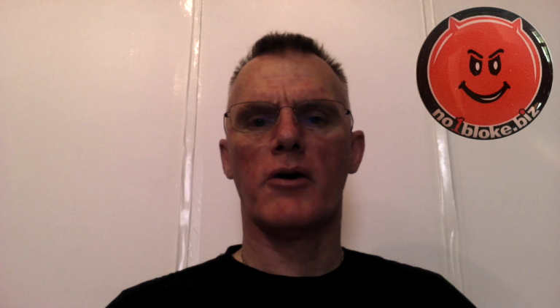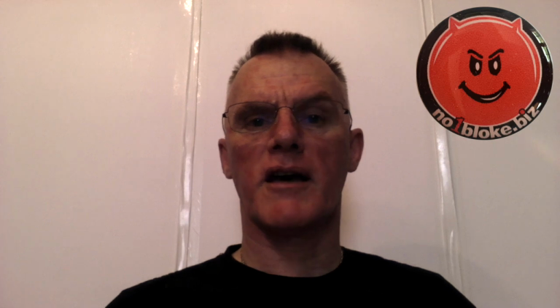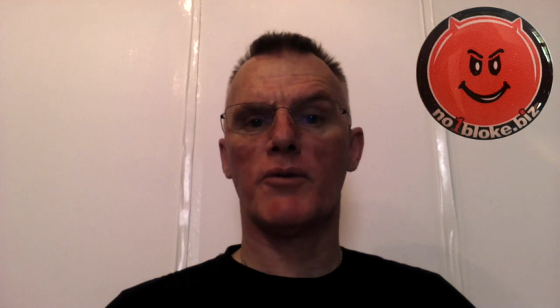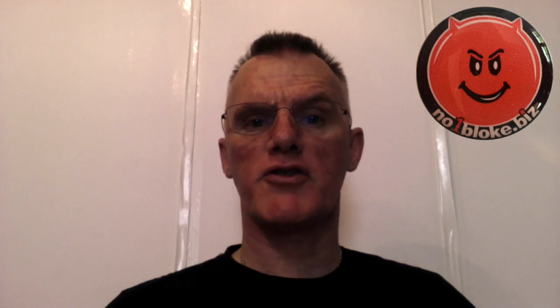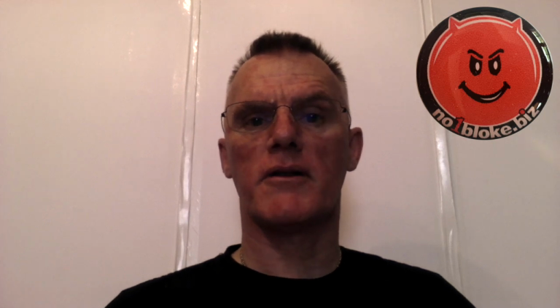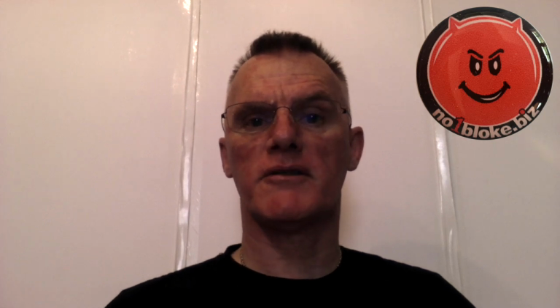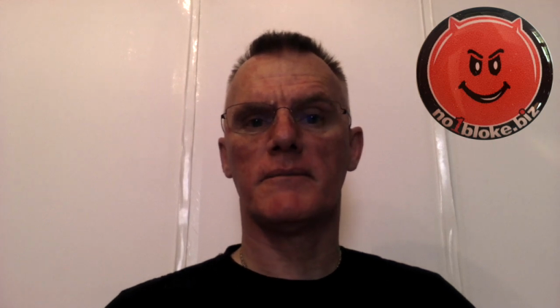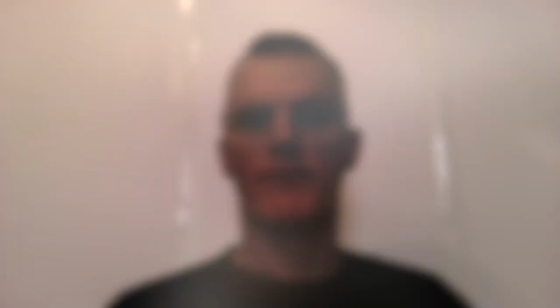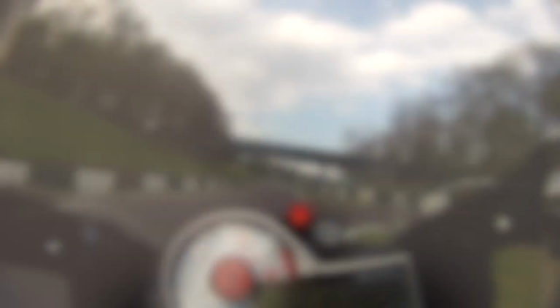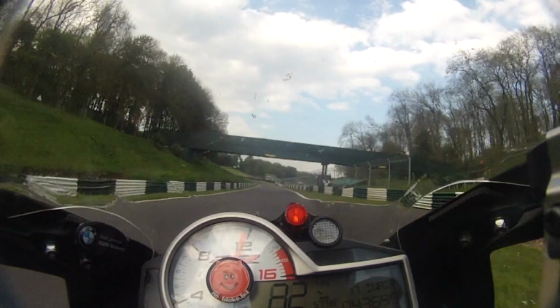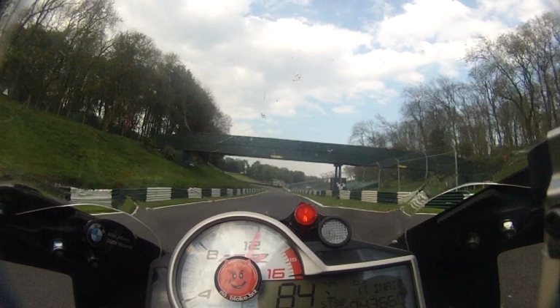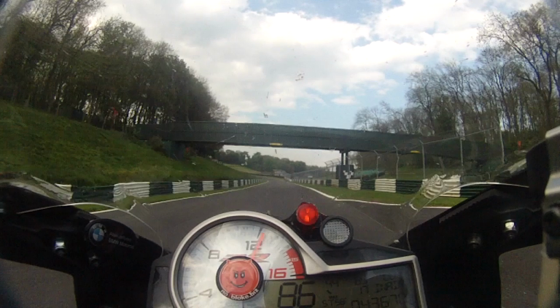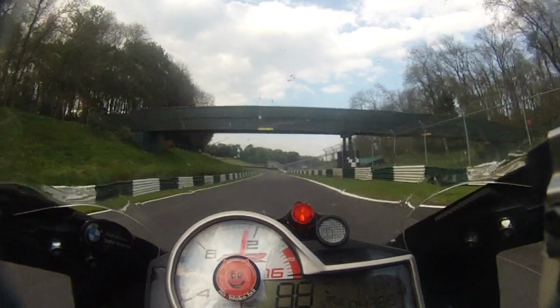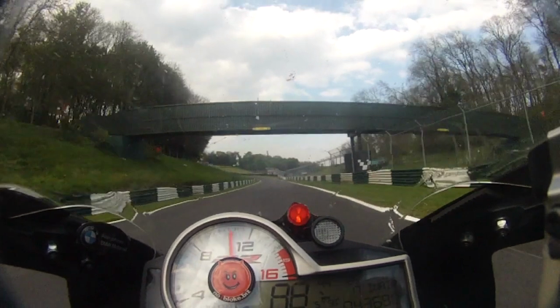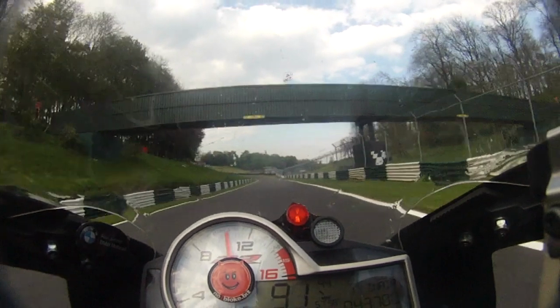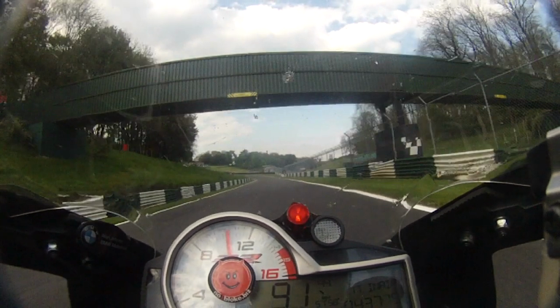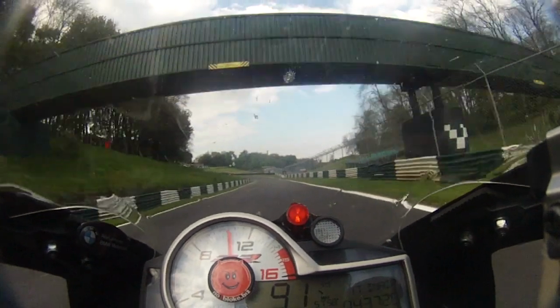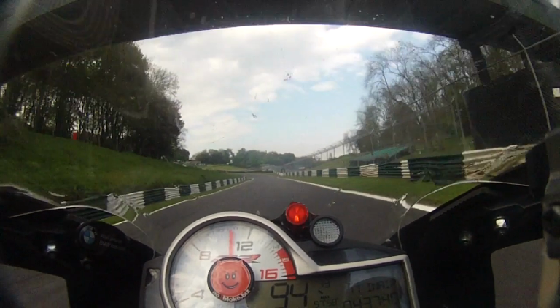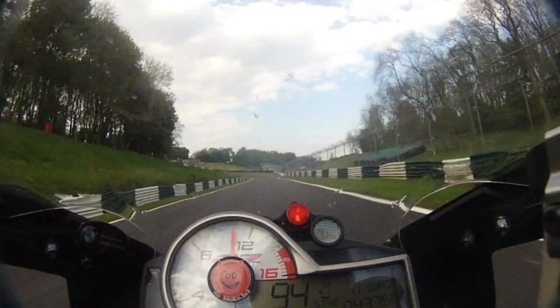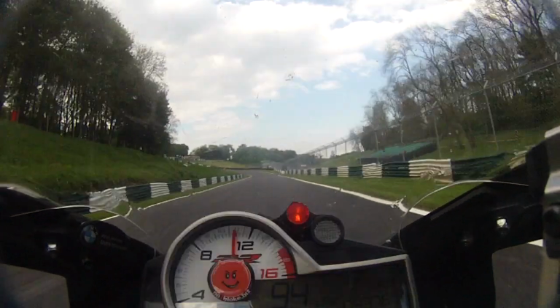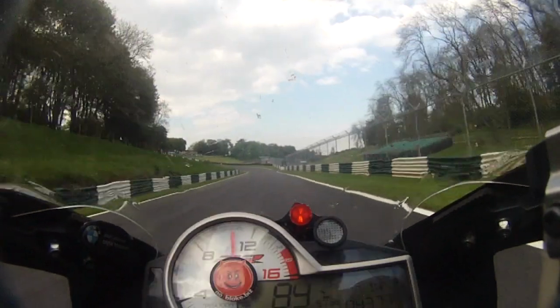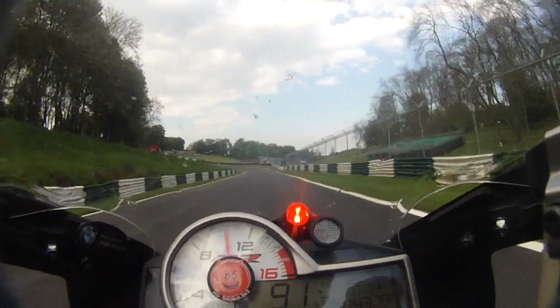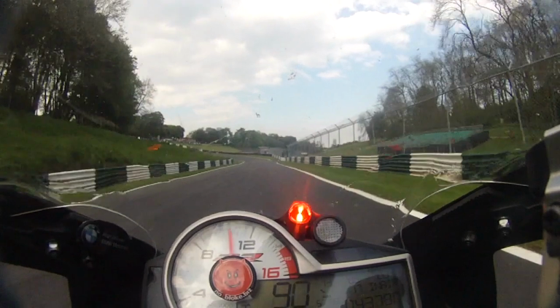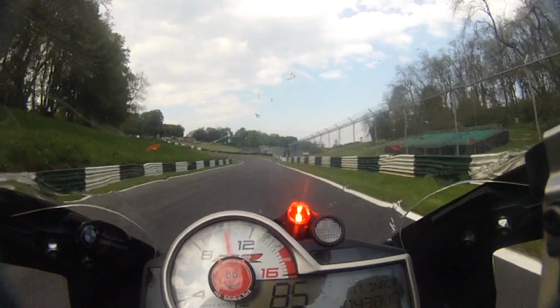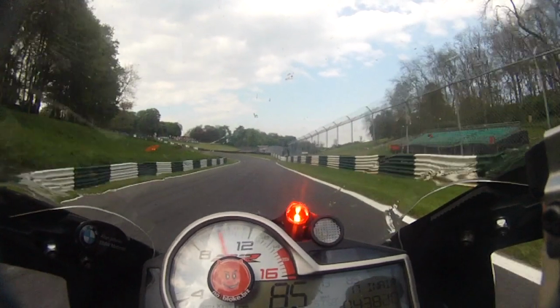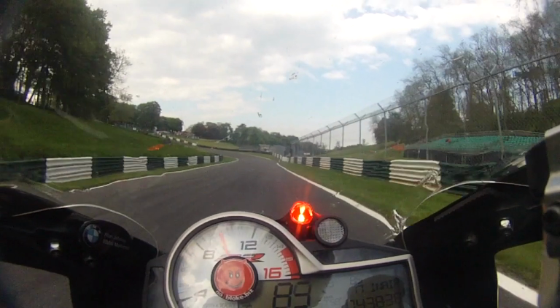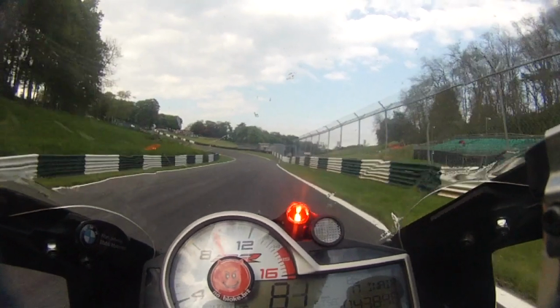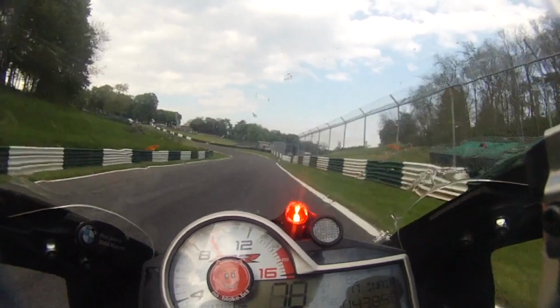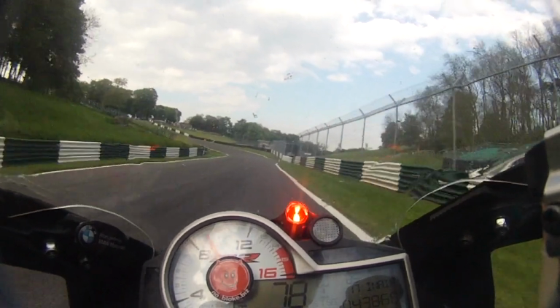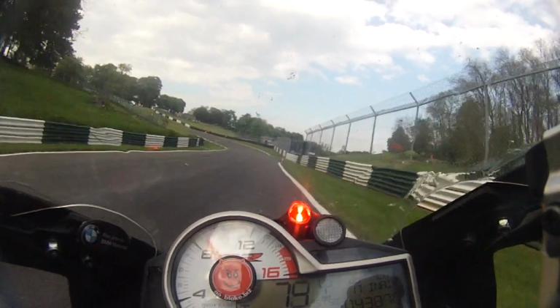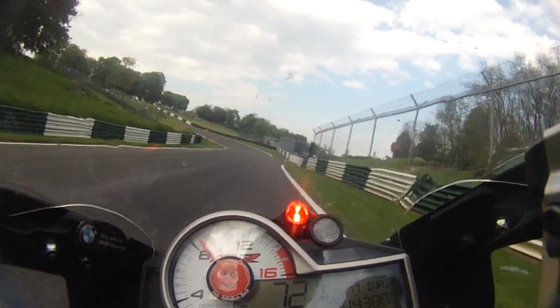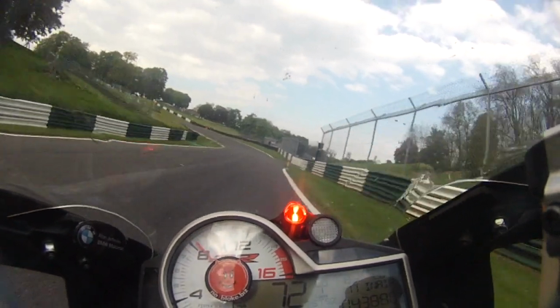Cadwell's bogey section — the mountain. A lot of people, me included, feel intimidated by the mountain. It's a little scary even for an advanced rider. It challenges everyone's ability, and if you don't treat it with respect, it can bite.